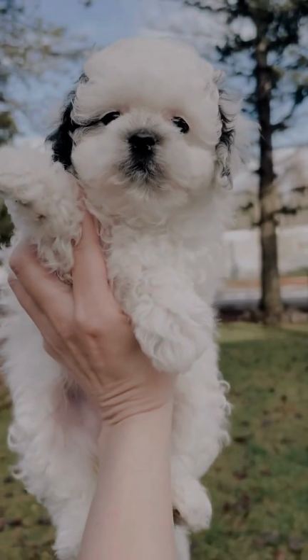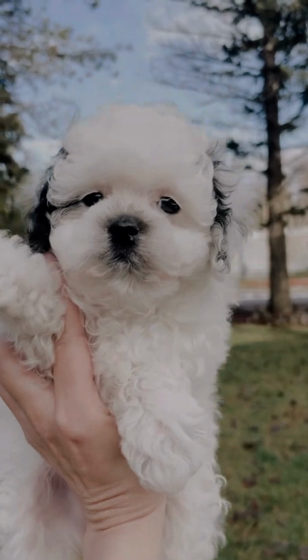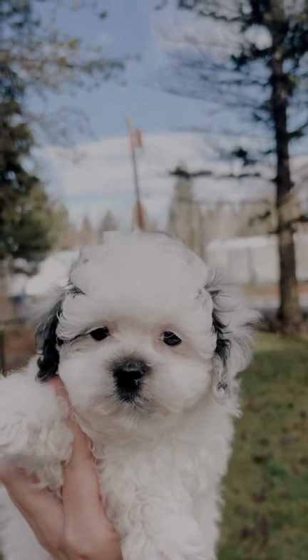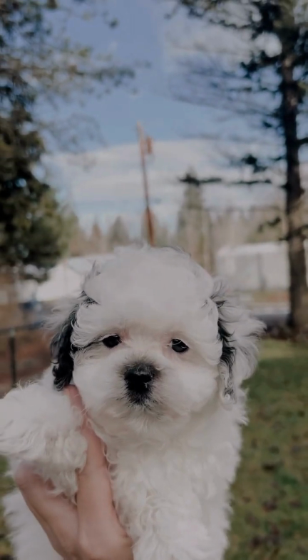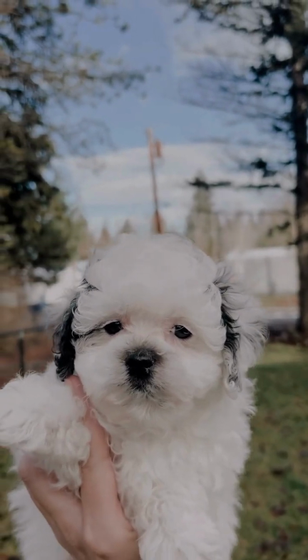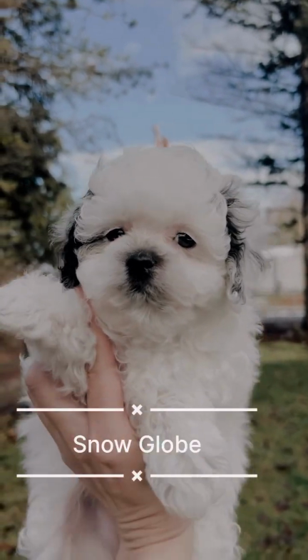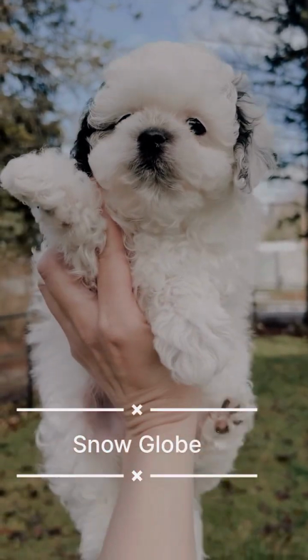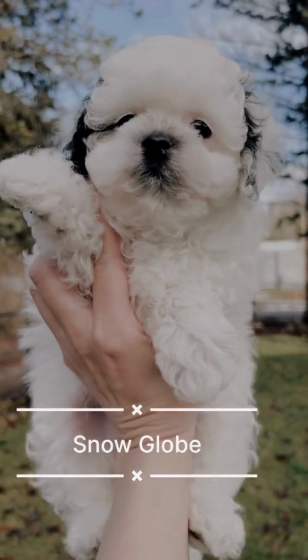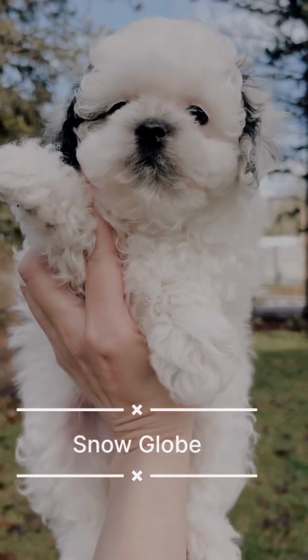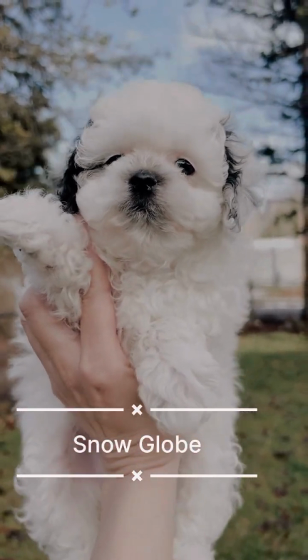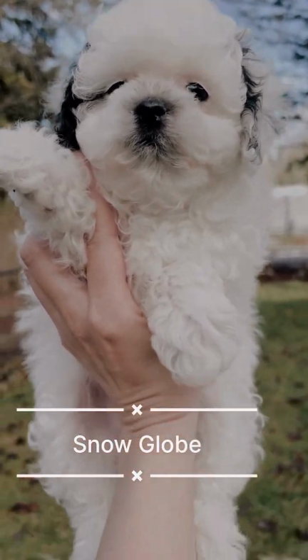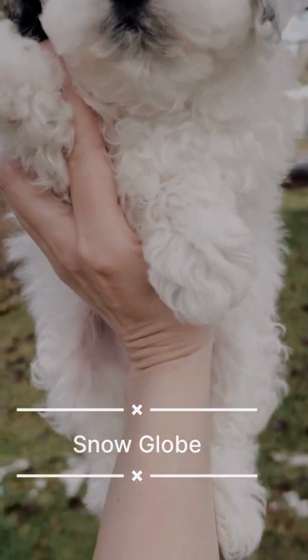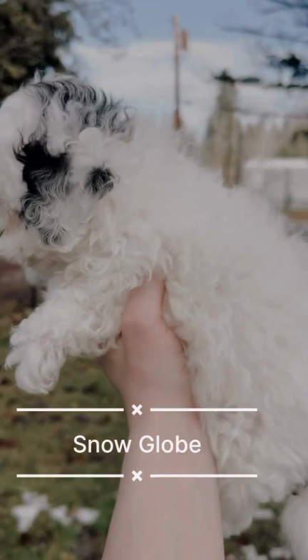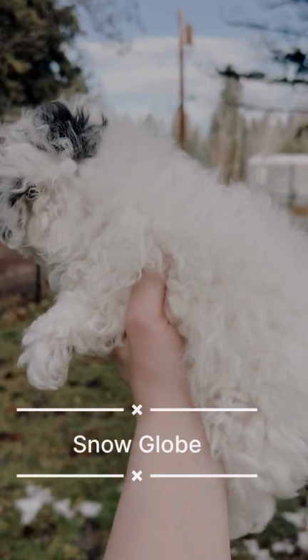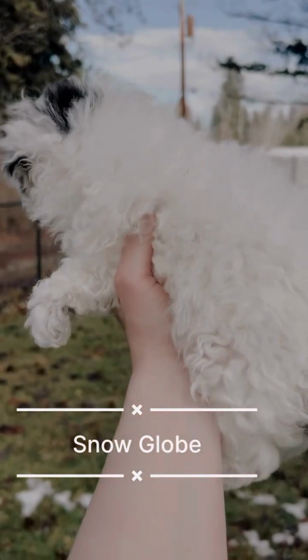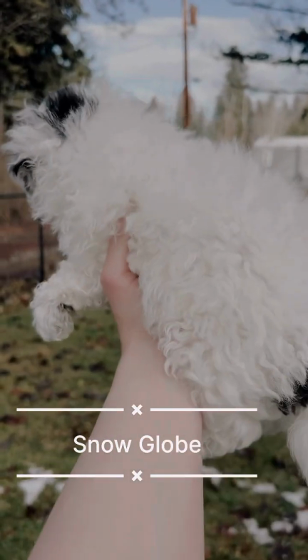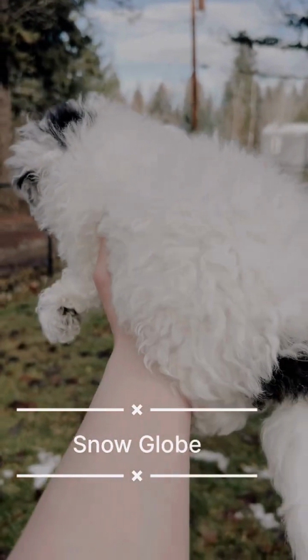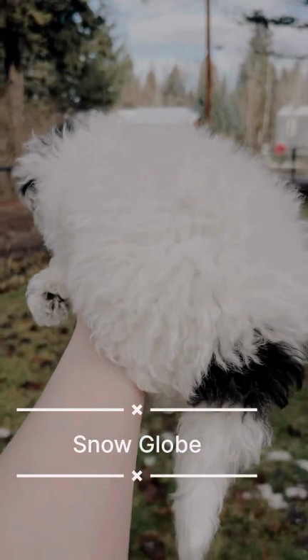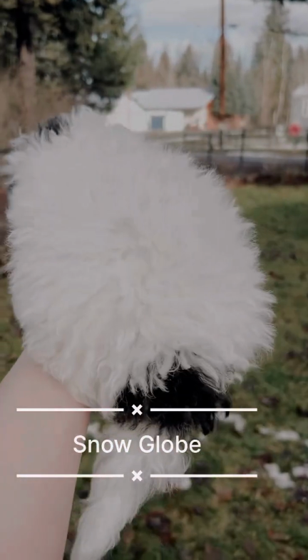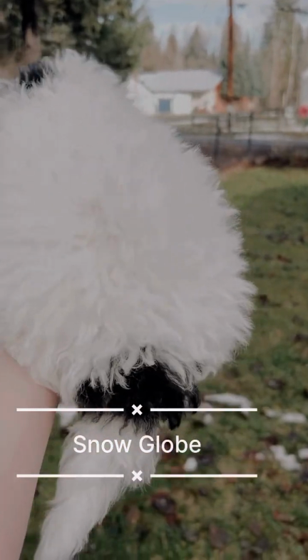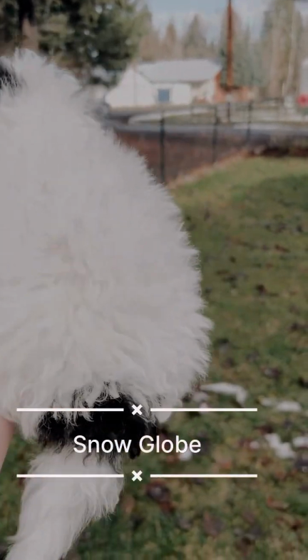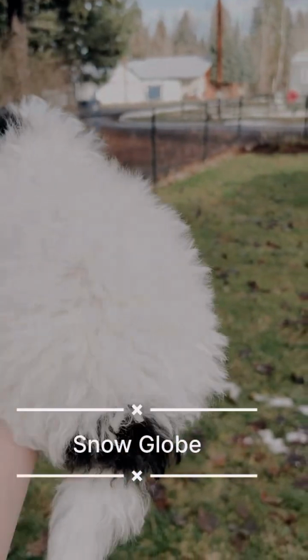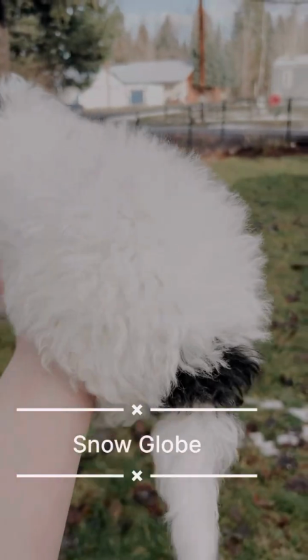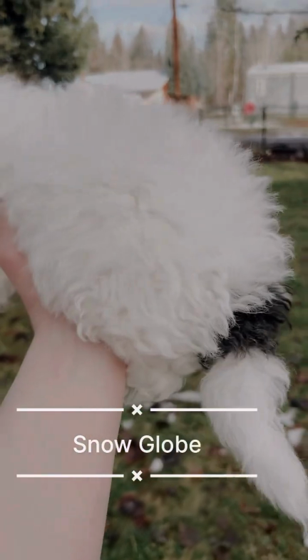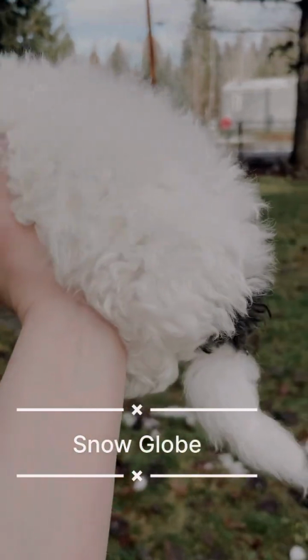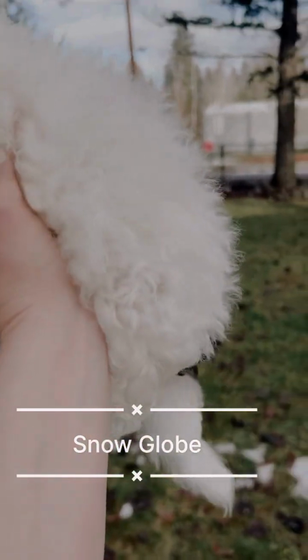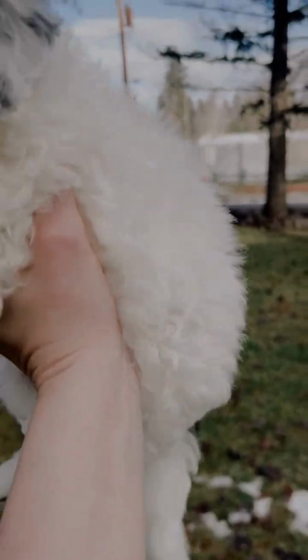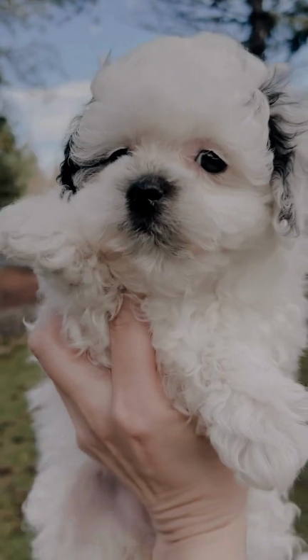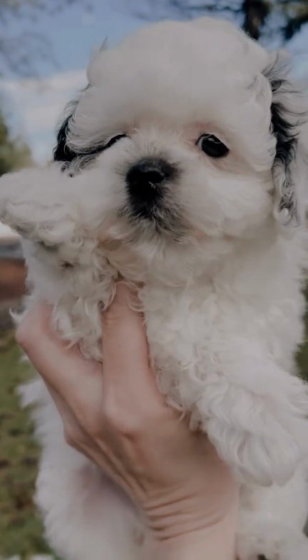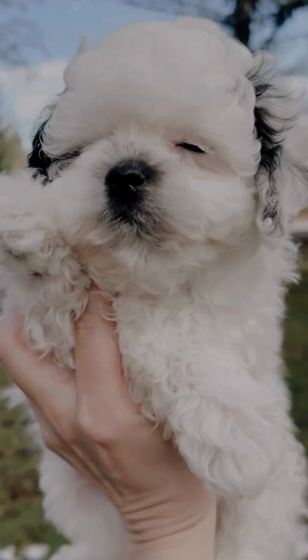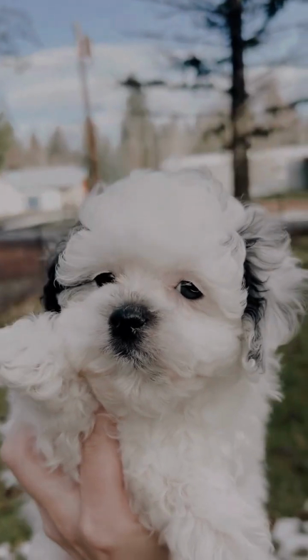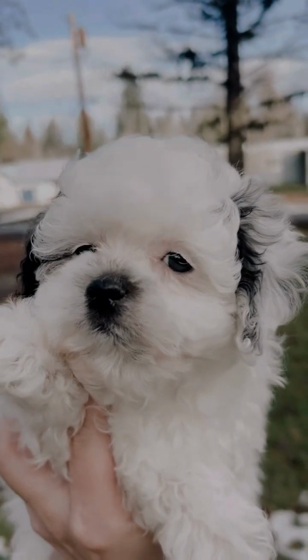Here's our beautiful little Snow Globe. This puppy had the highest scores for doing therapy and service work. Her temperament is incredible, but she is curly. She's a black and white party color and she's marked like a teacup English sheepdog.